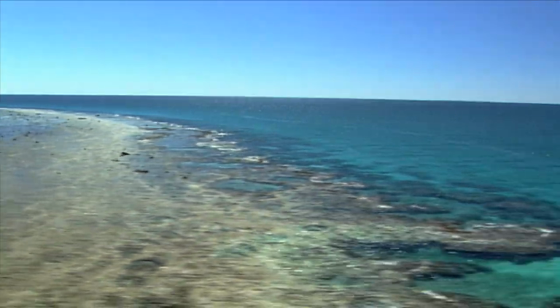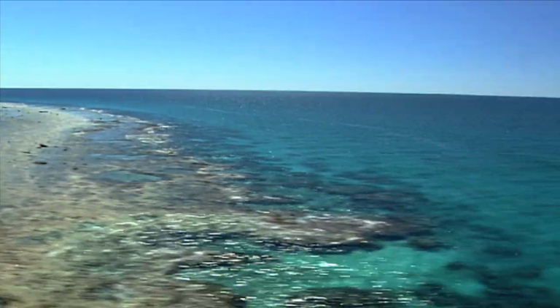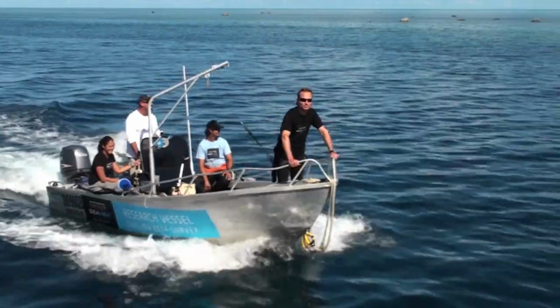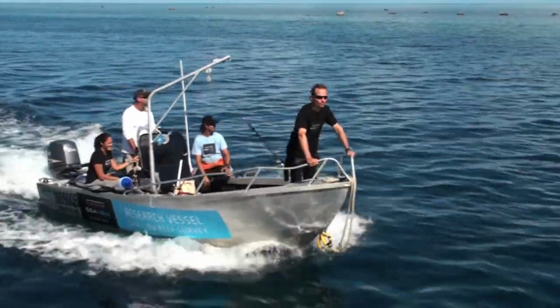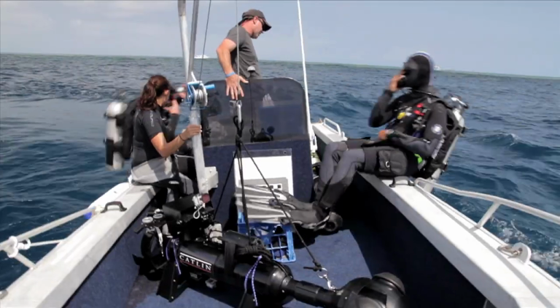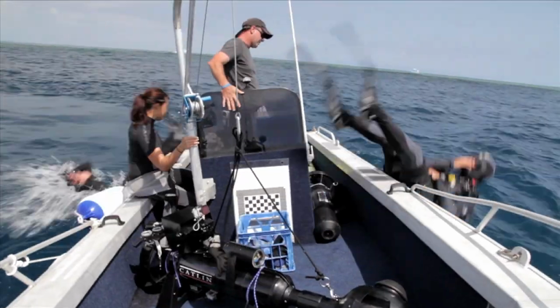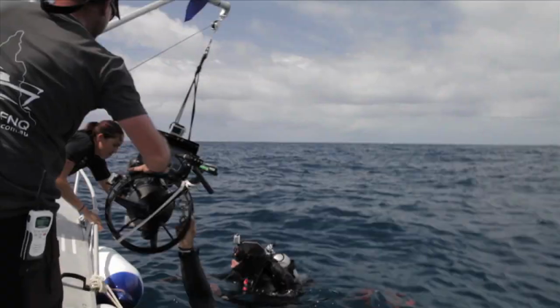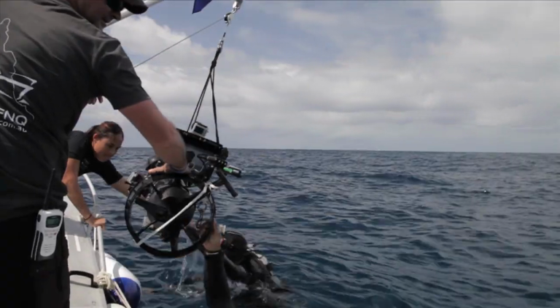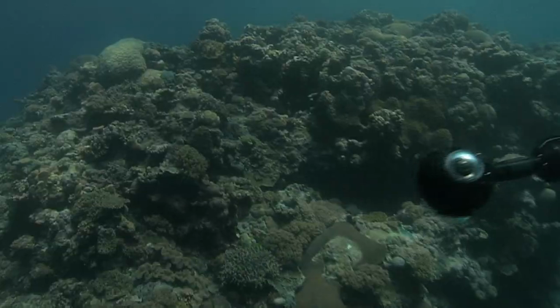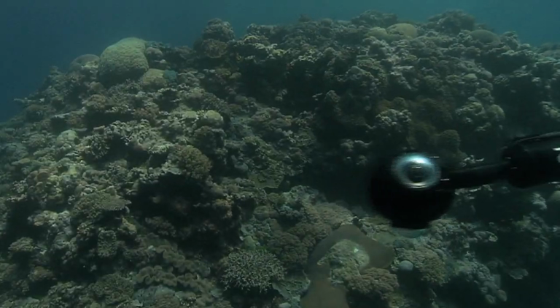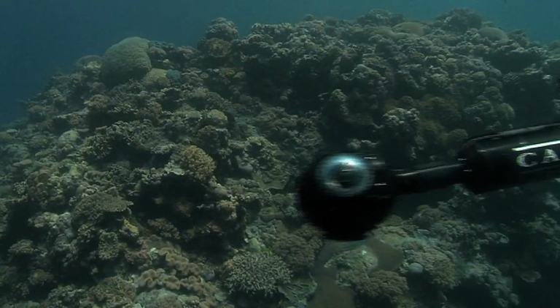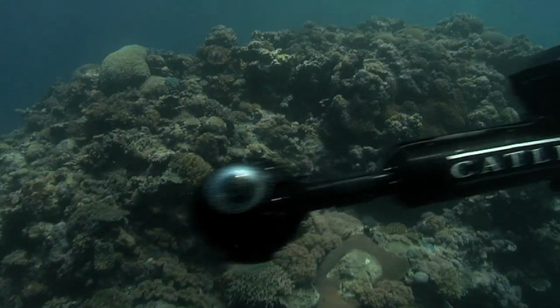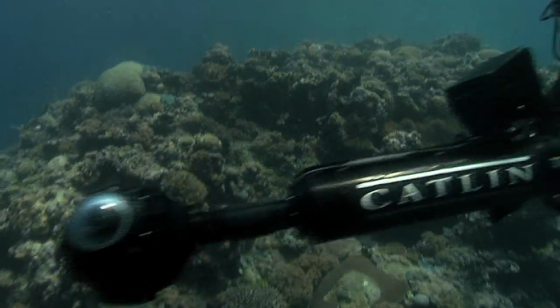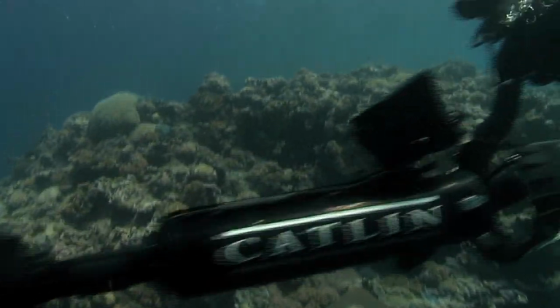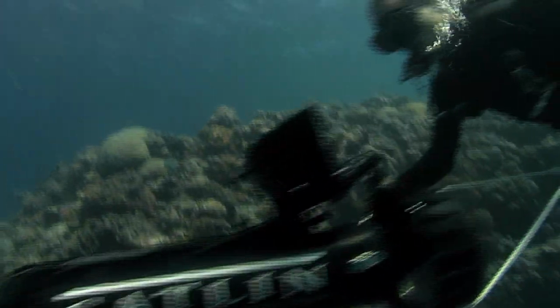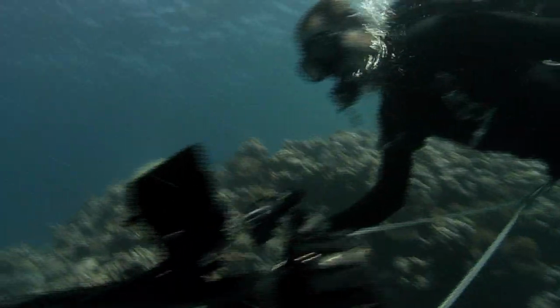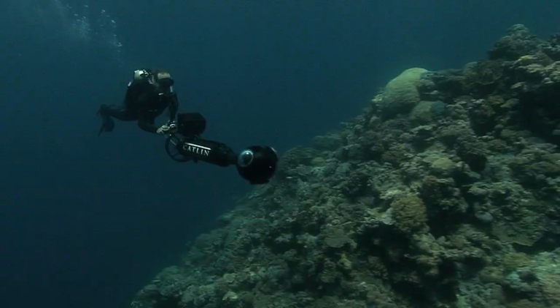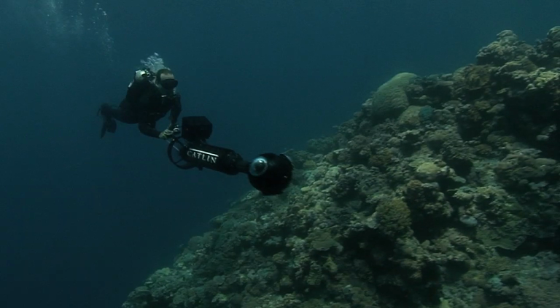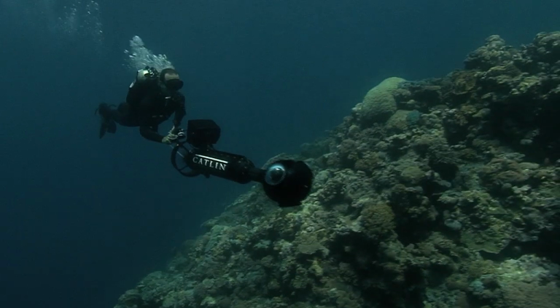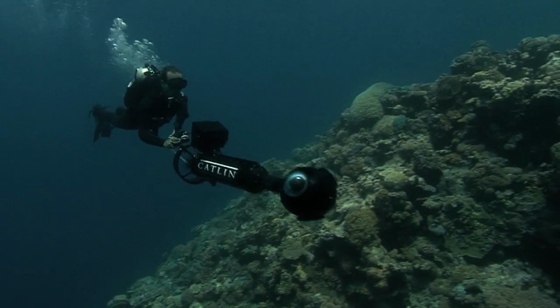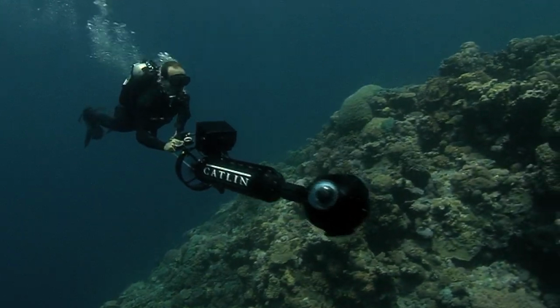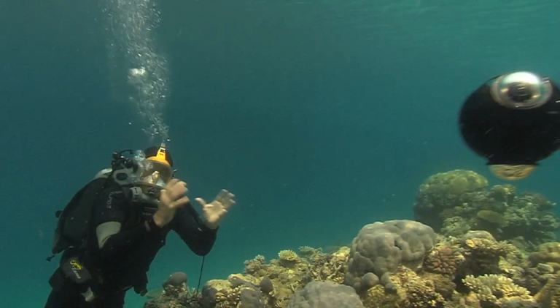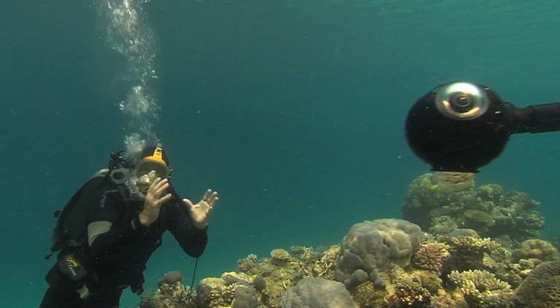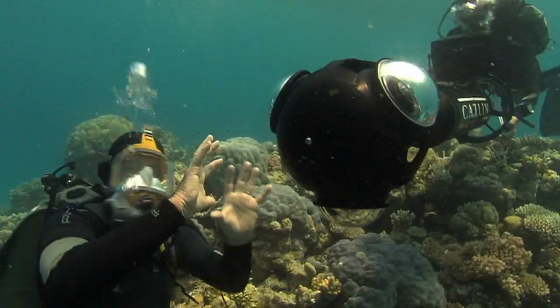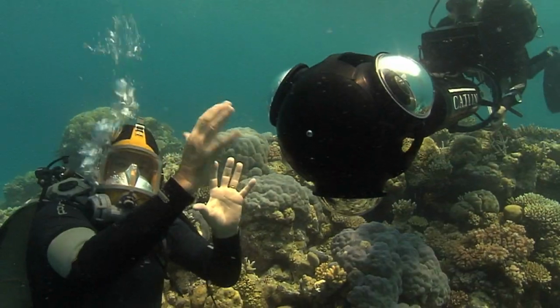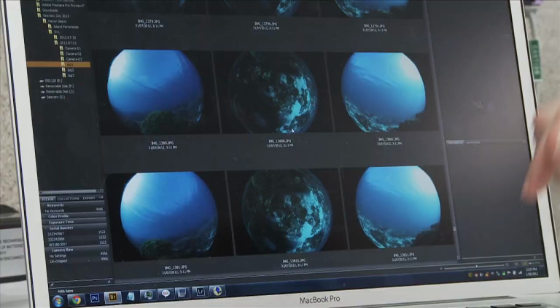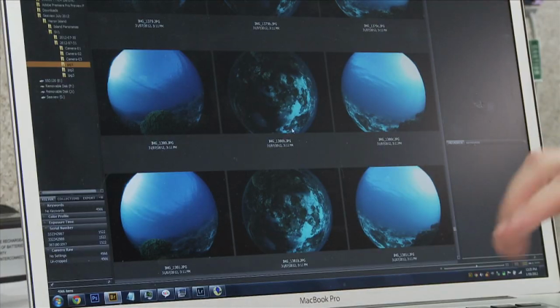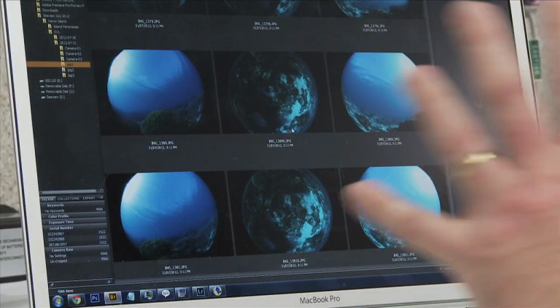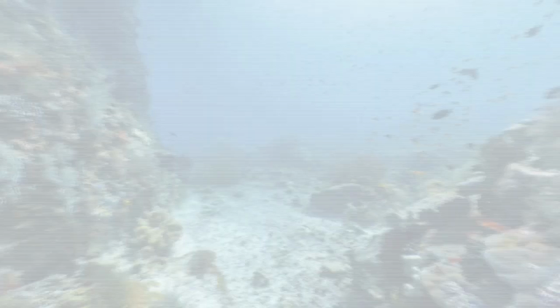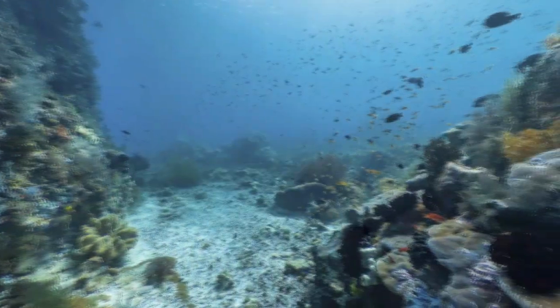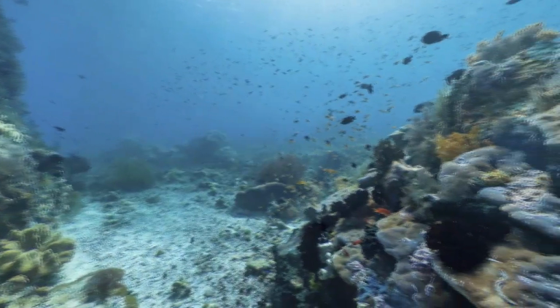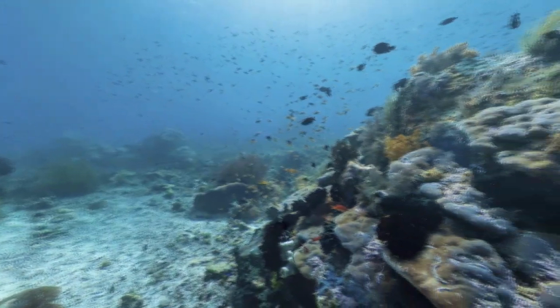For the first time, coral reefs are now being documented and recorded in high resolution 360-degree vision. Three cameras from different angles ultimately make up a complete panorama.